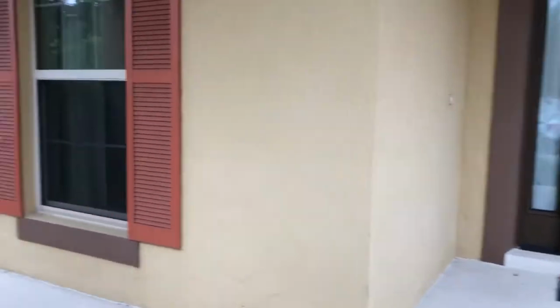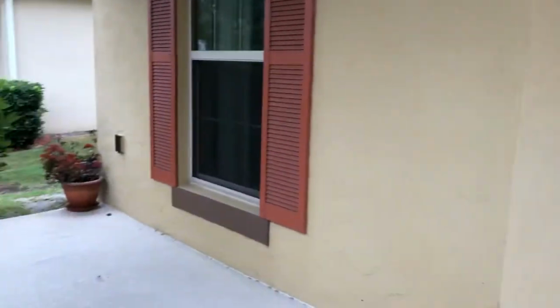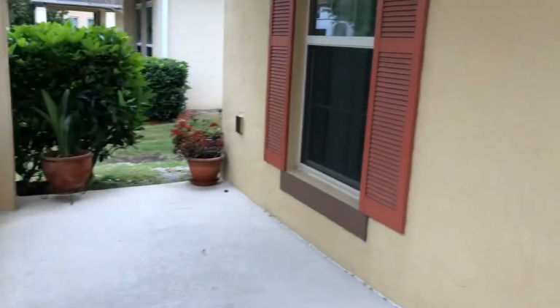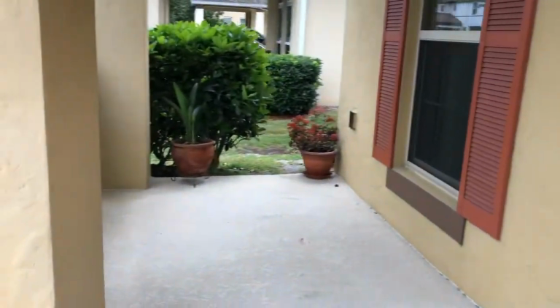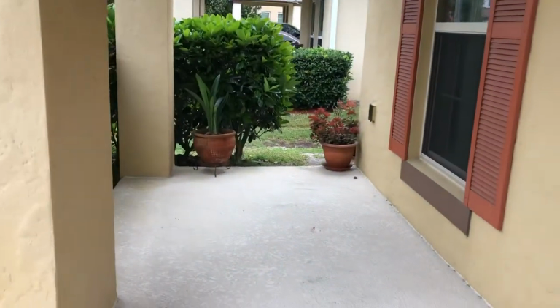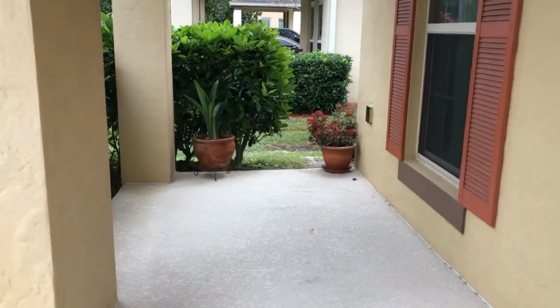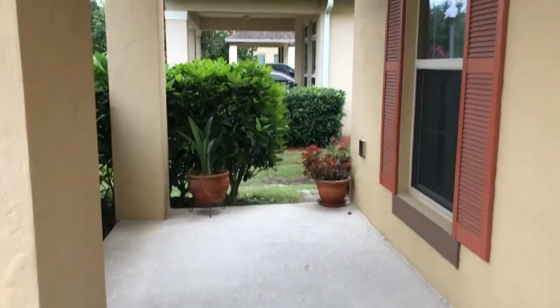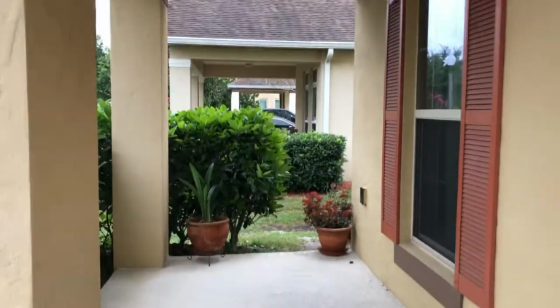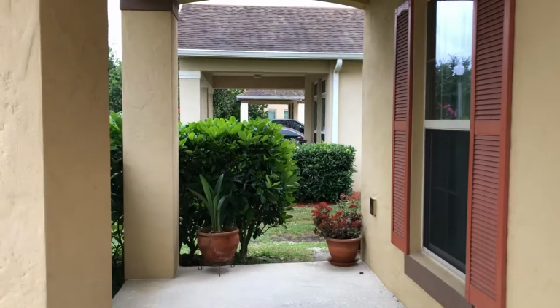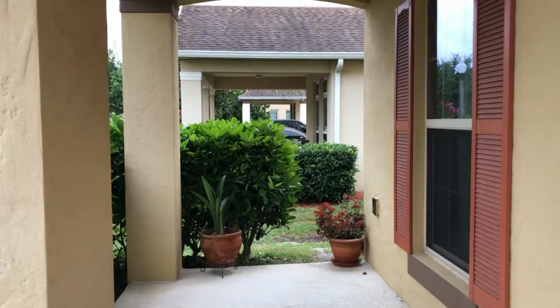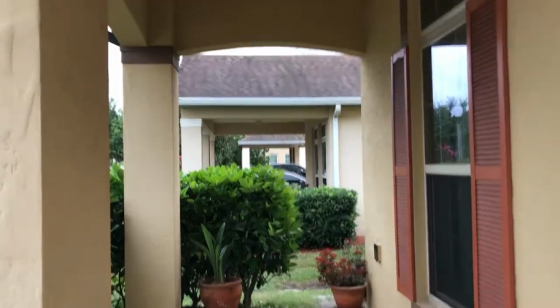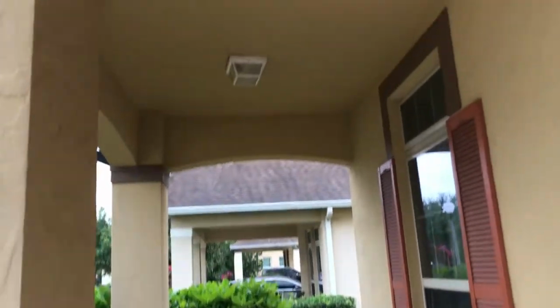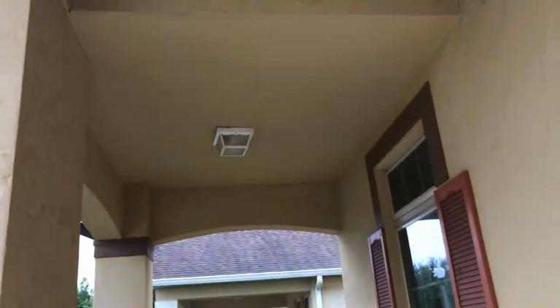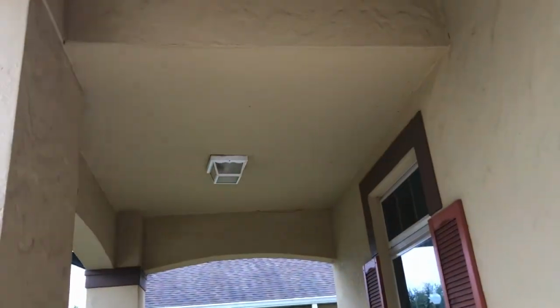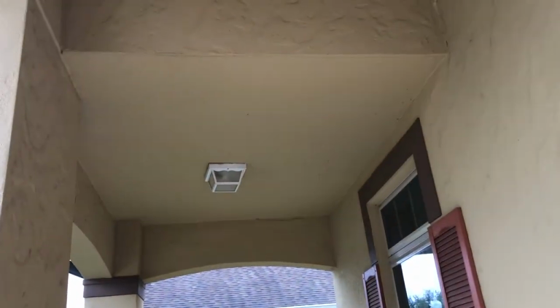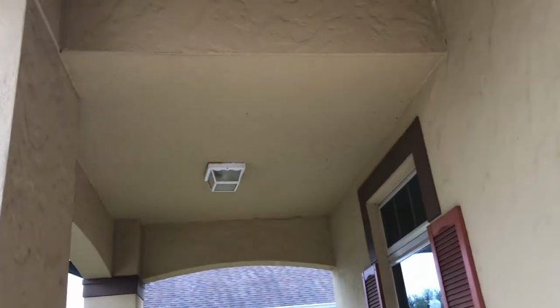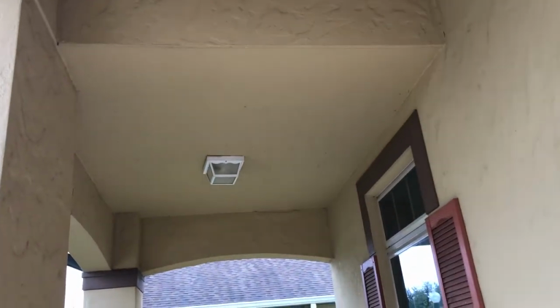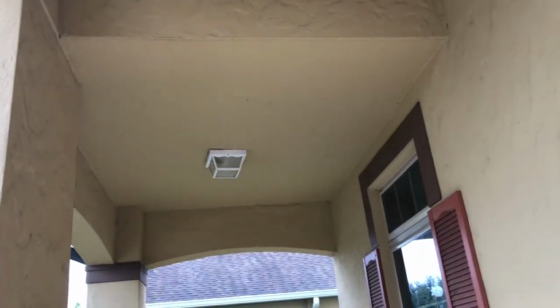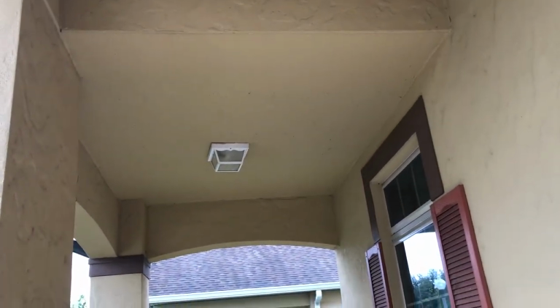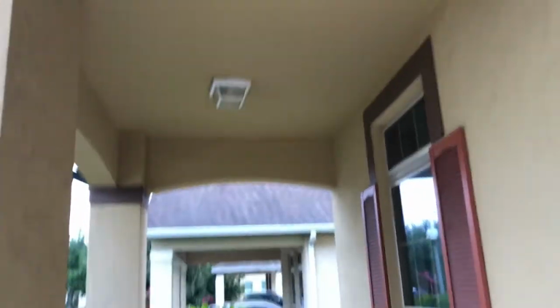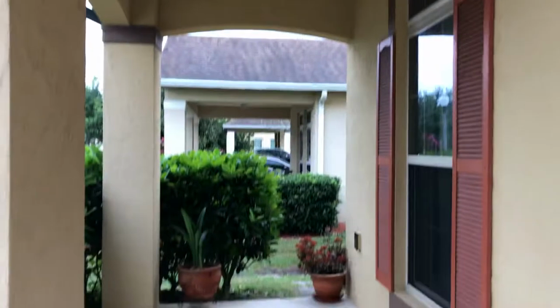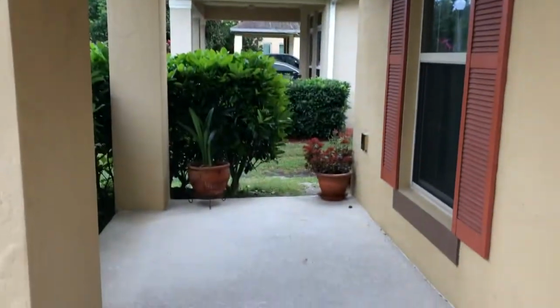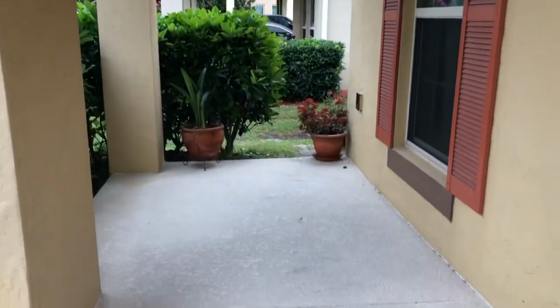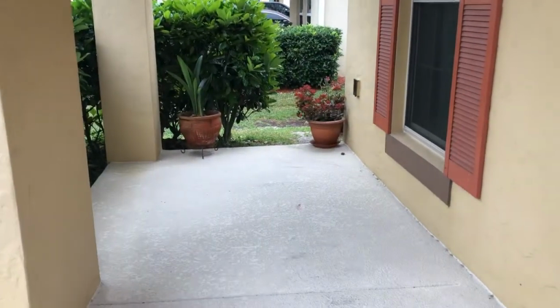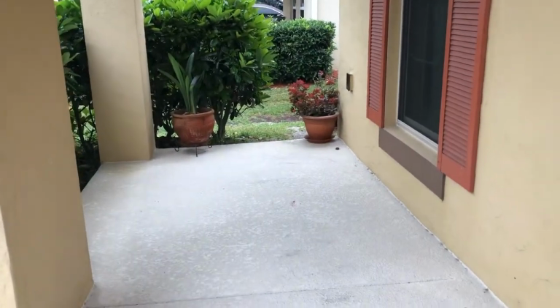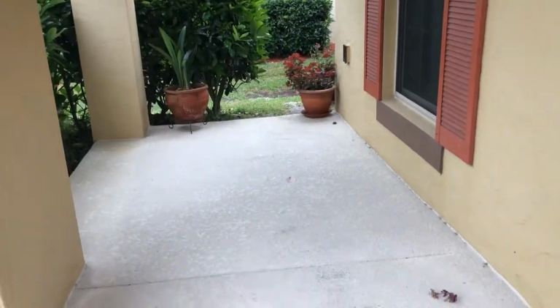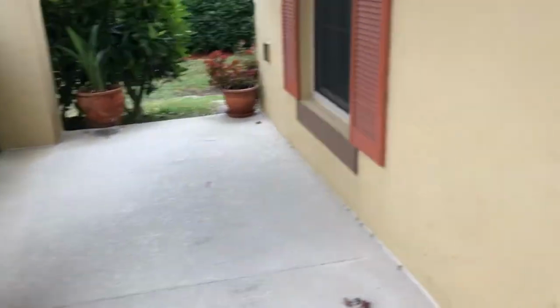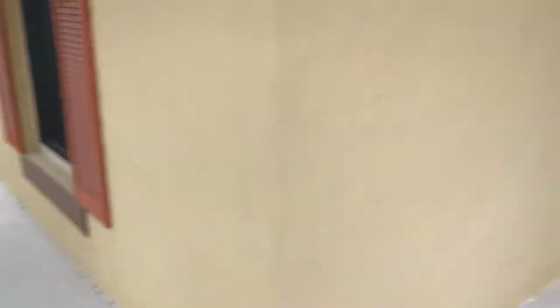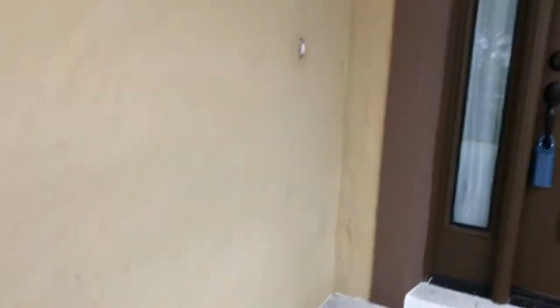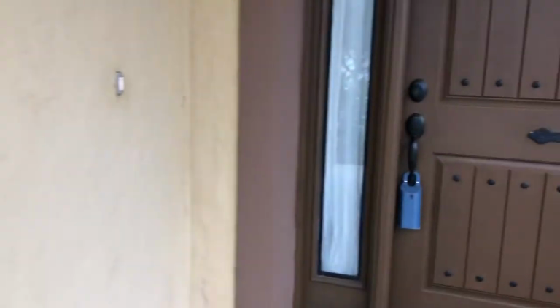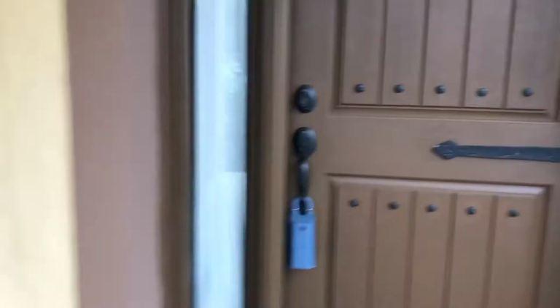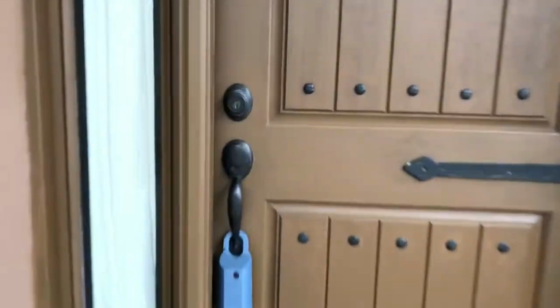Let's walk up this paver driveway and walkway. Let me give you perspective on the depth here — plenty of room. There may be an opportunity to put in a swing or a couple of chairs. The owners previously had rockers here — super cute idea.